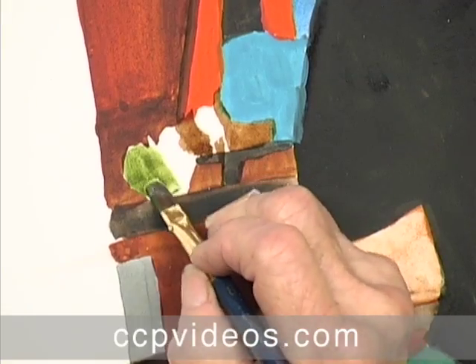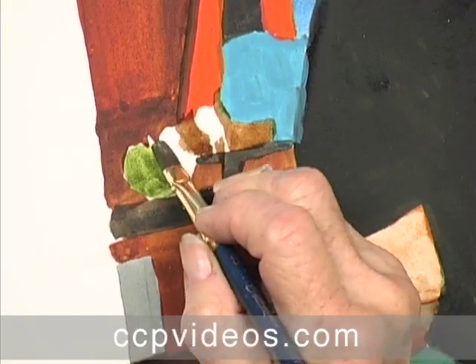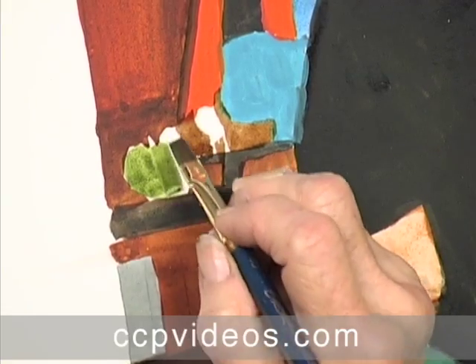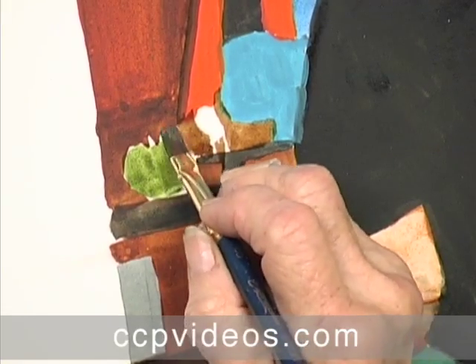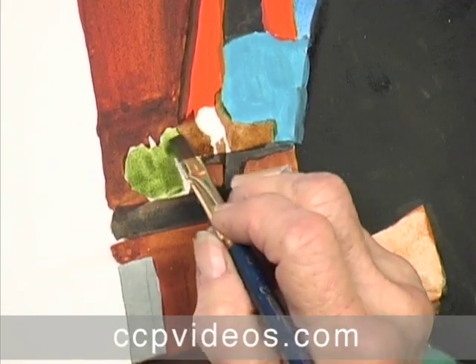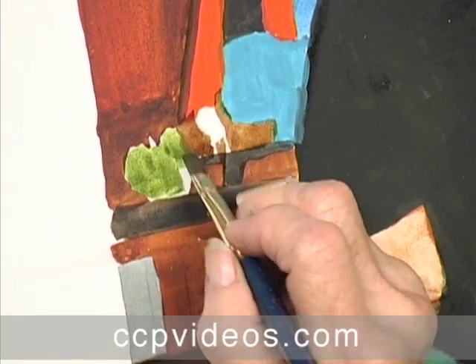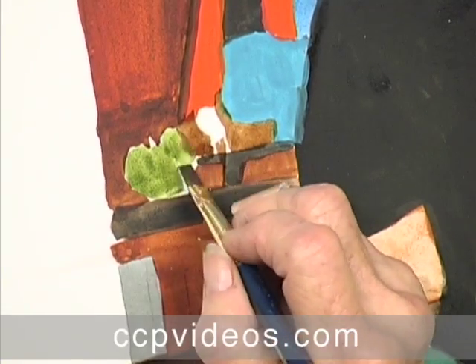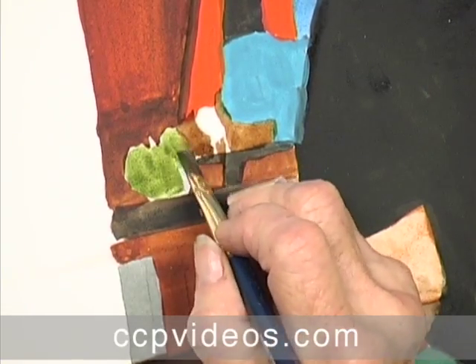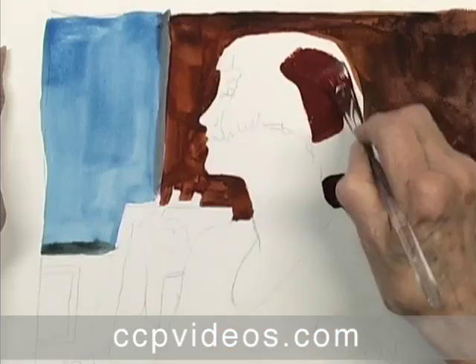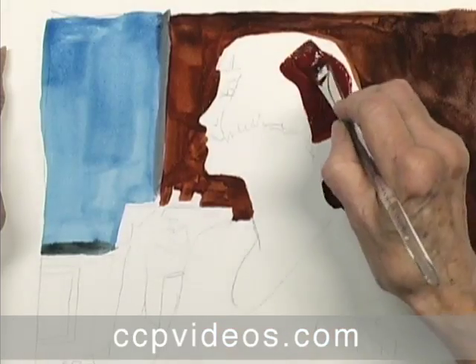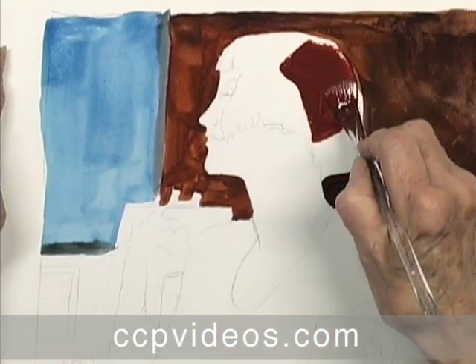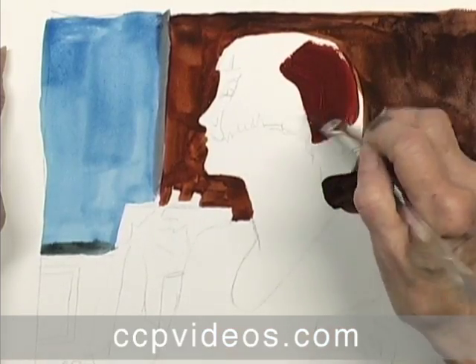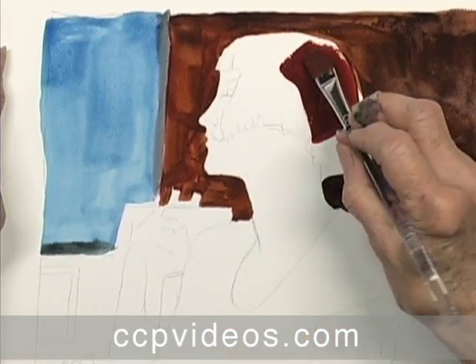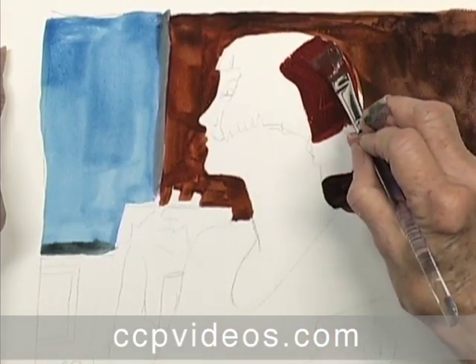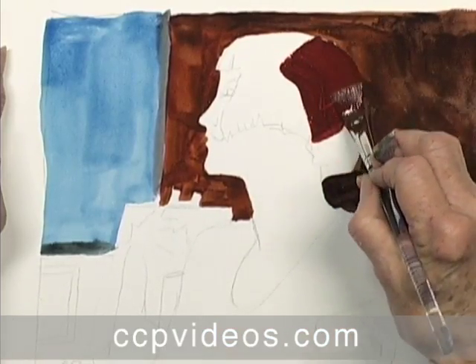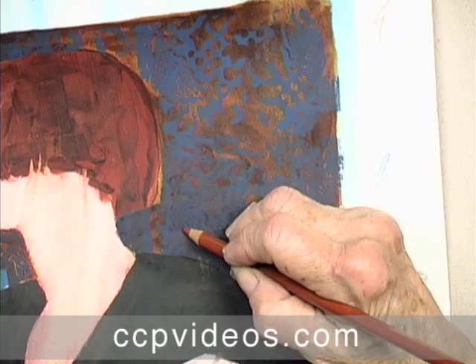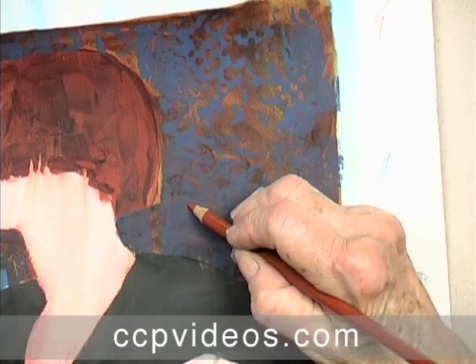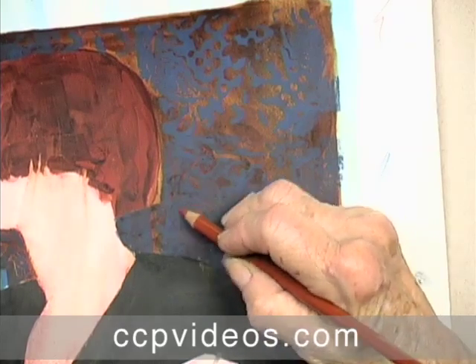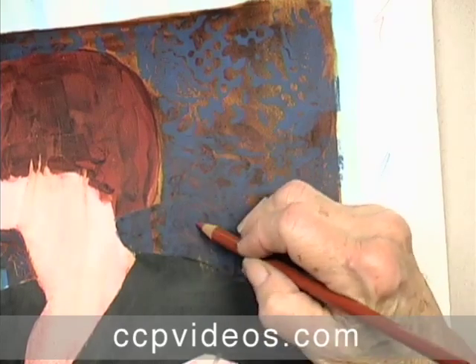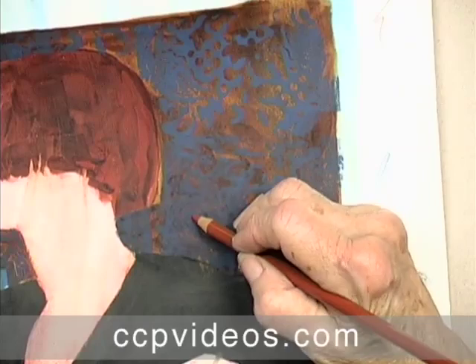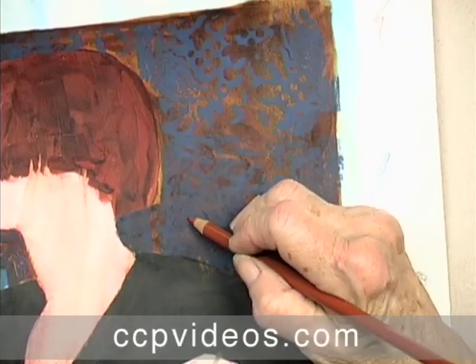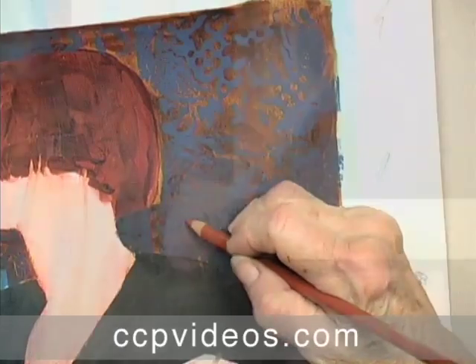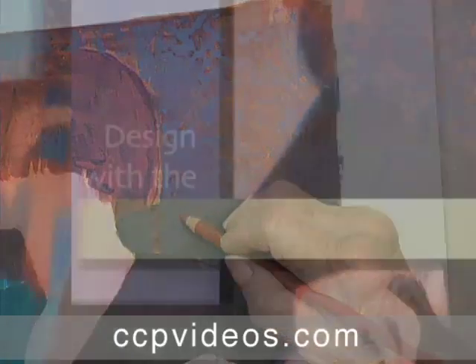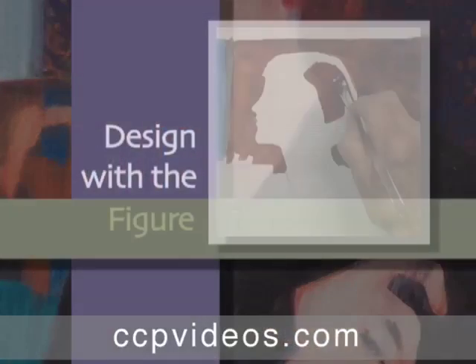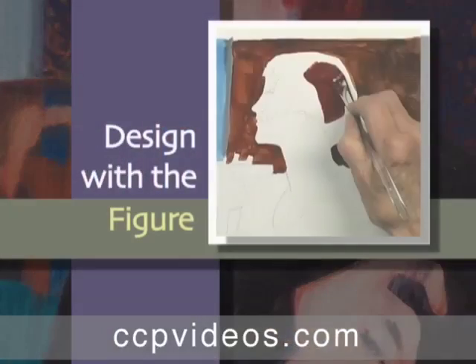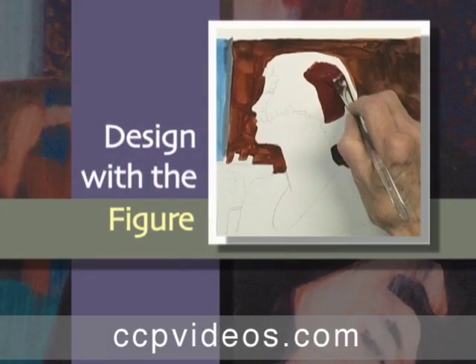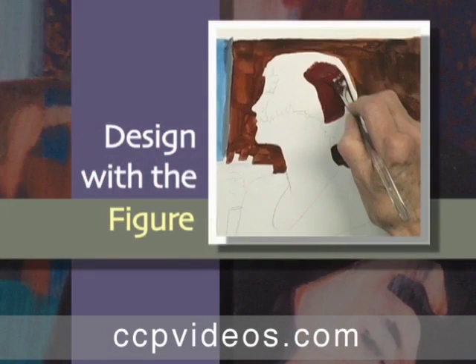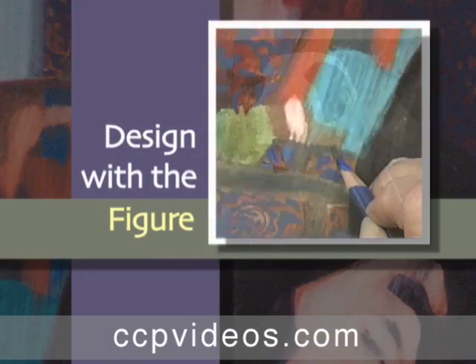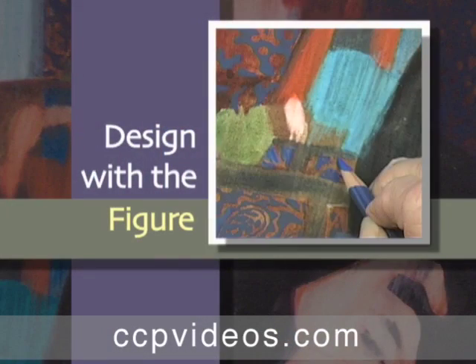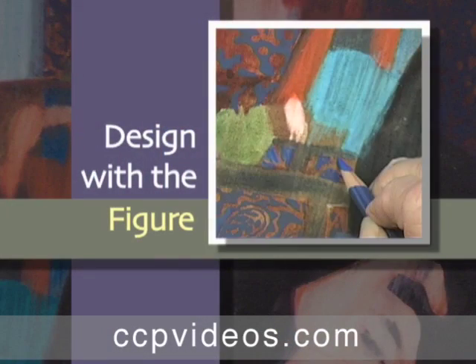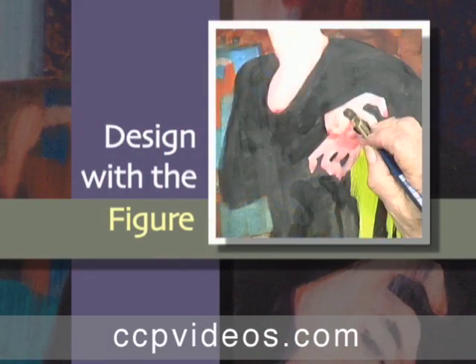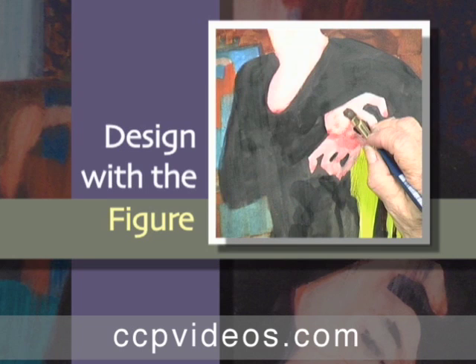Along the way, Polly shares gems of wisdom learned from a lifetime in art, such as productive ways to handle critiques and methods for realizing your unique strengths. From the practical to the philosophical, Polly offers a treasure trove of artistic advice.